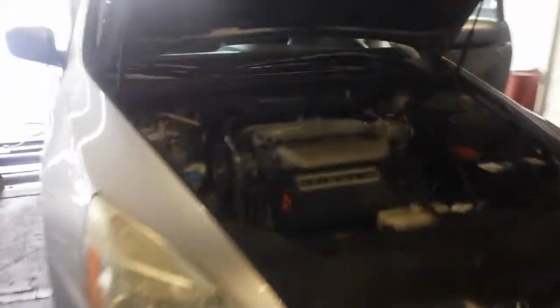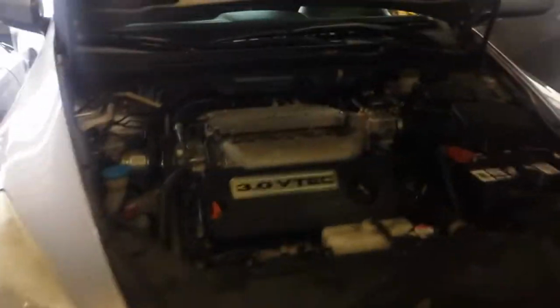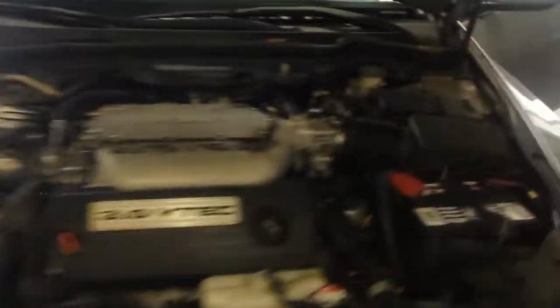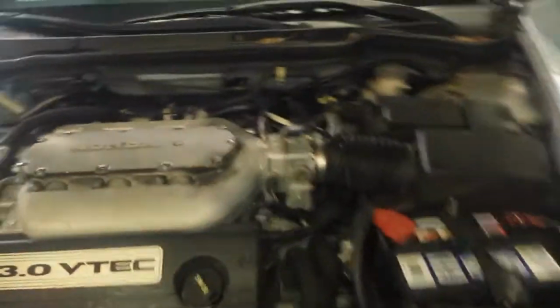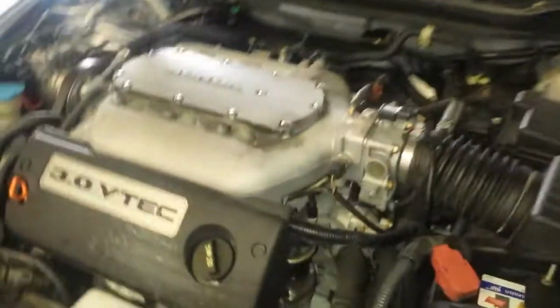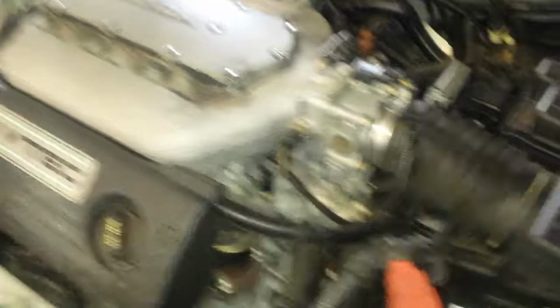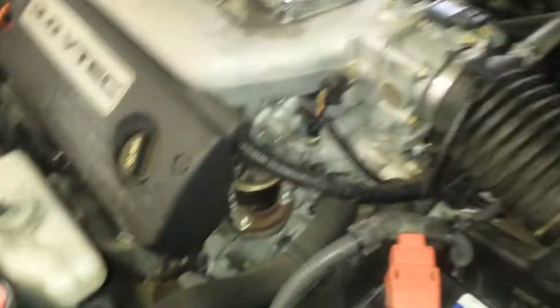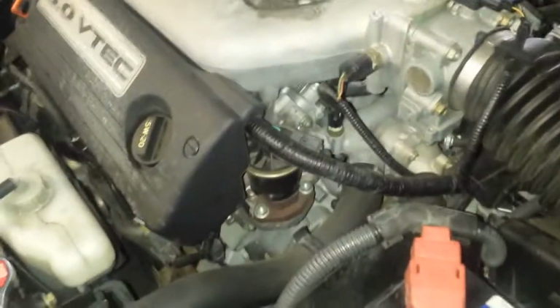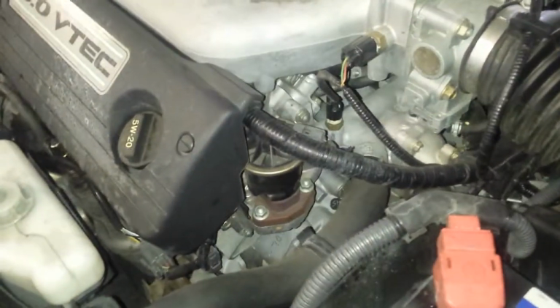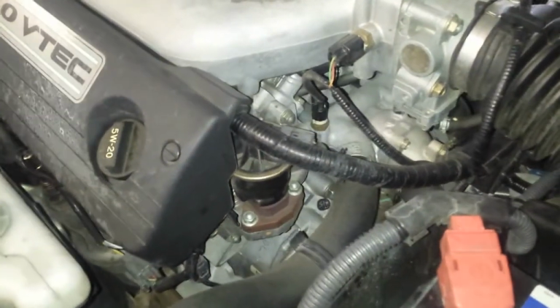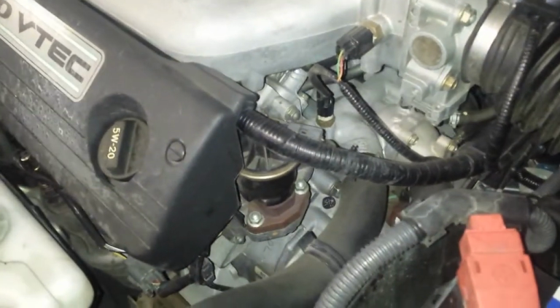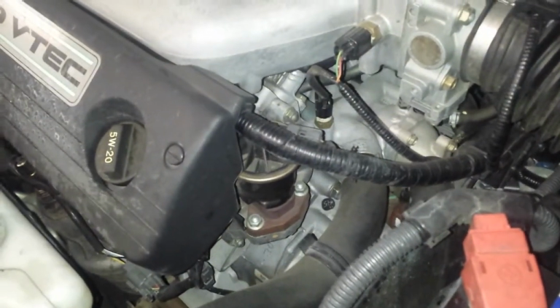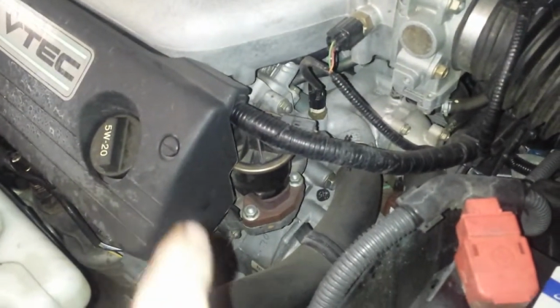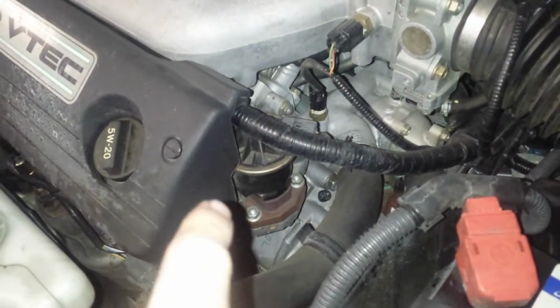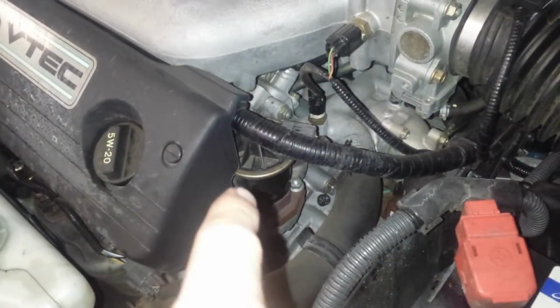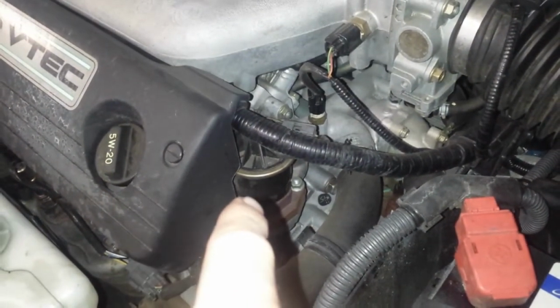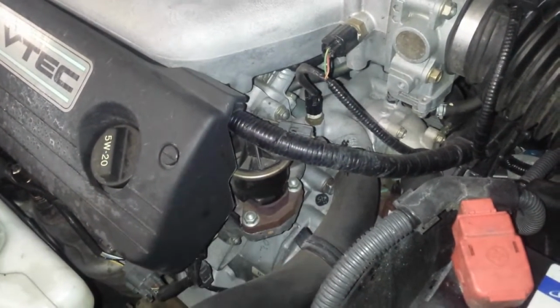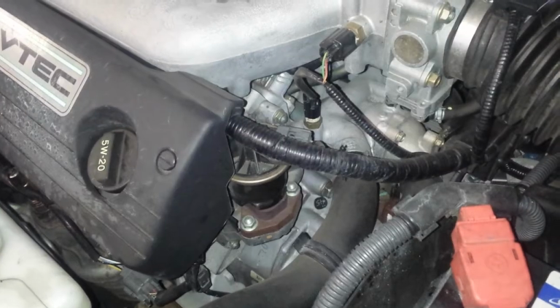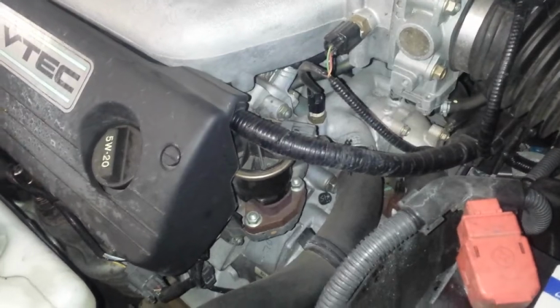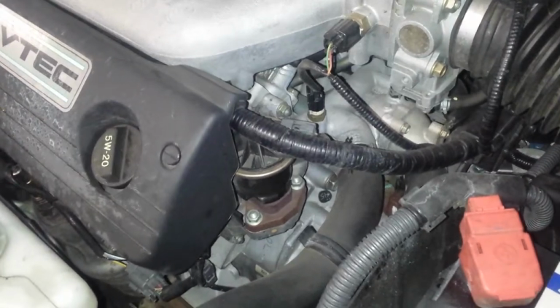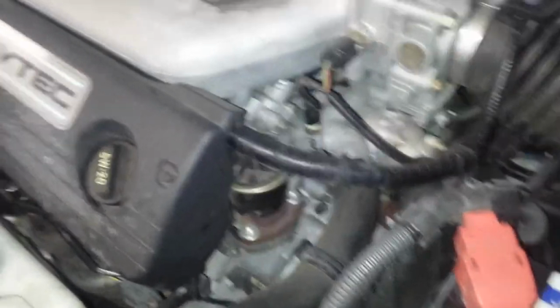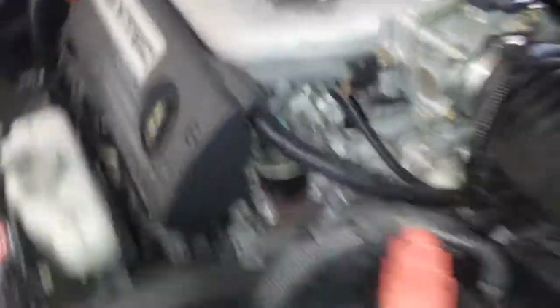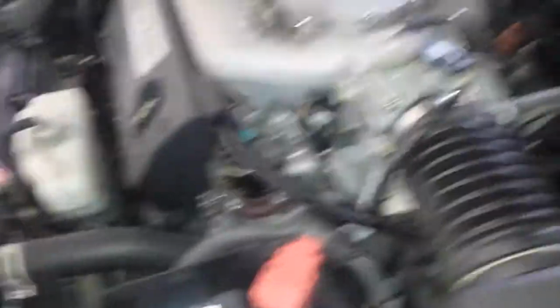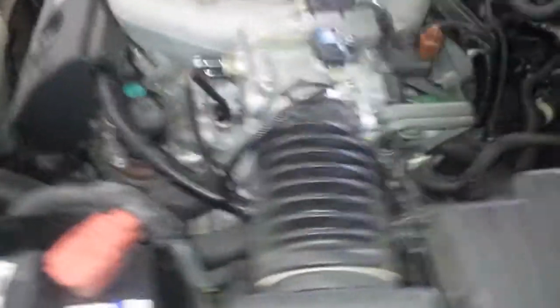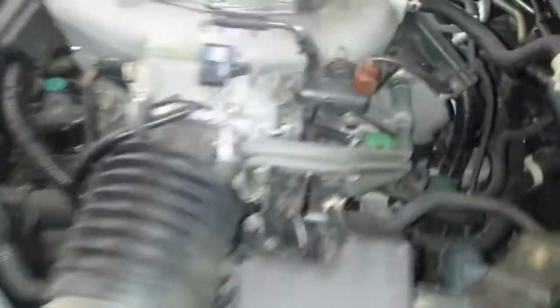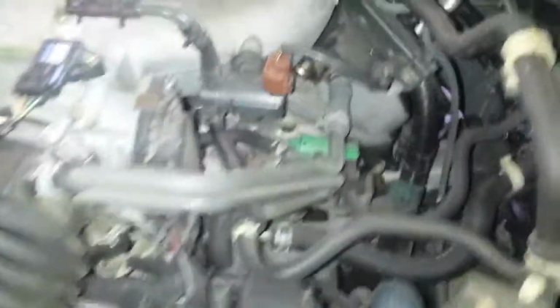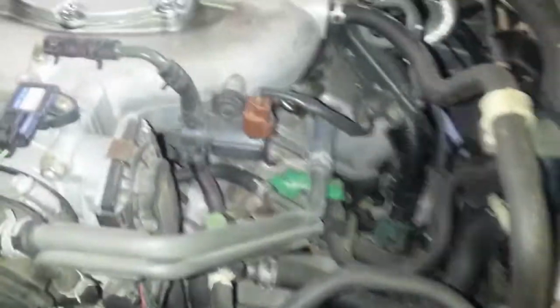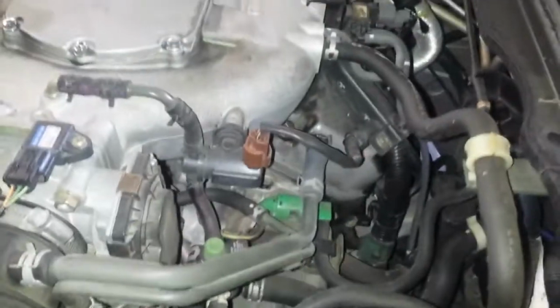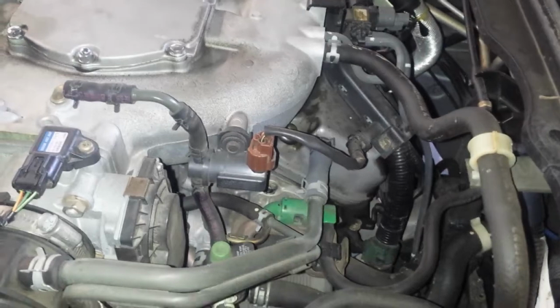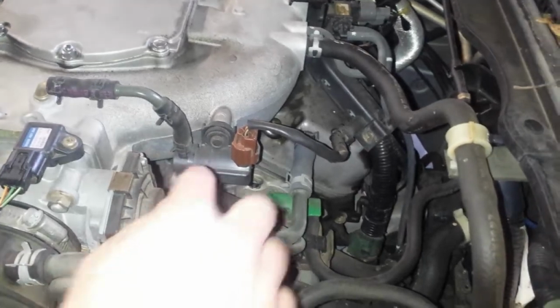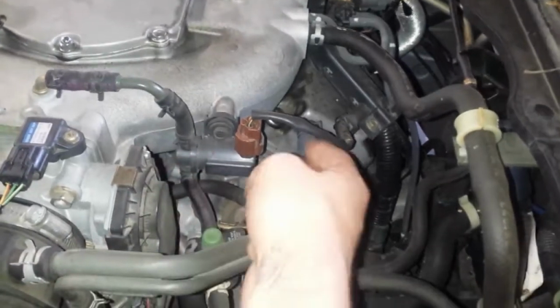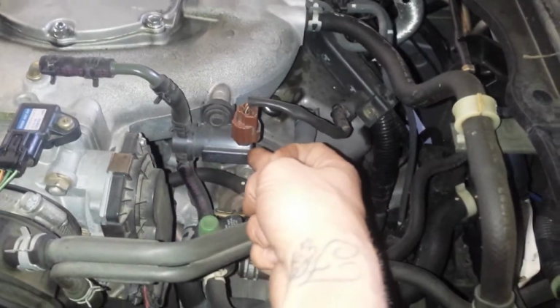Let's start off with the EGR valve, it is right here. The EVAP canister vent valve is also right on top of the motor, right here.